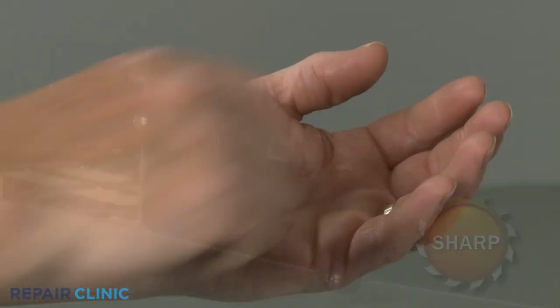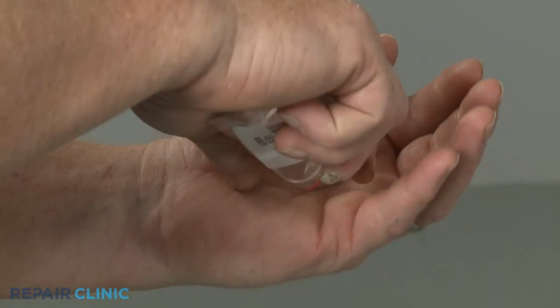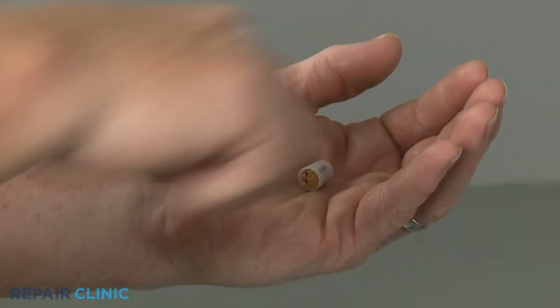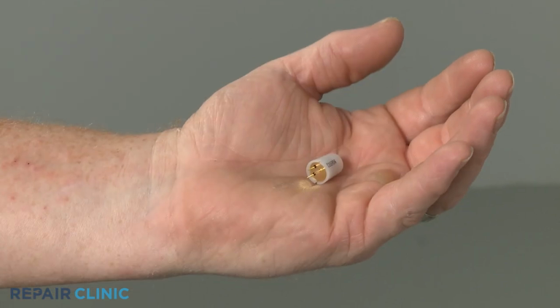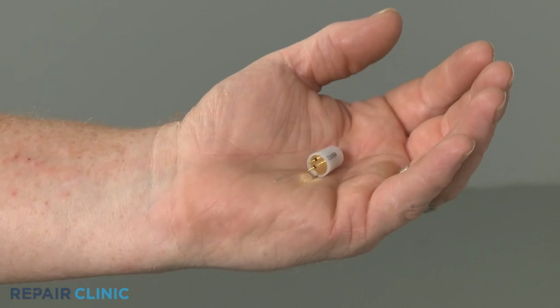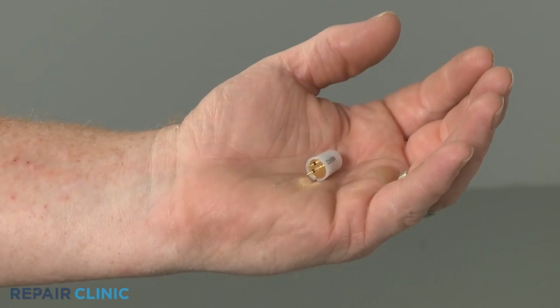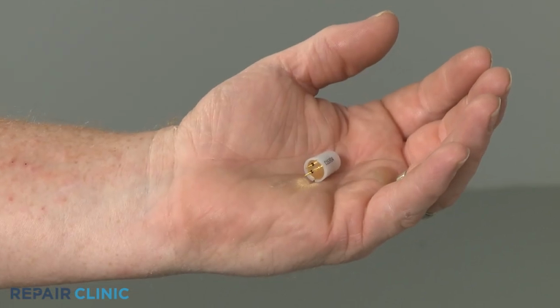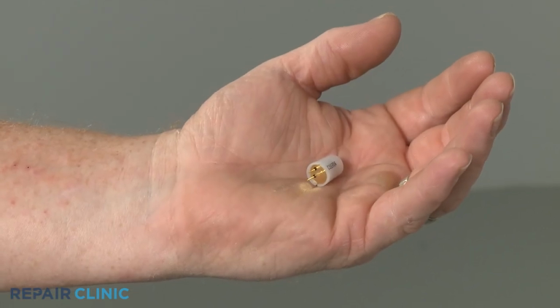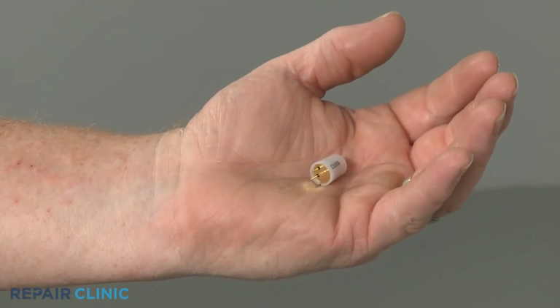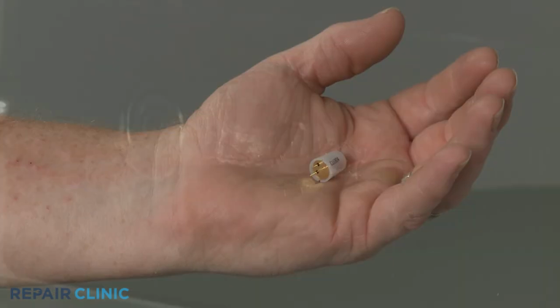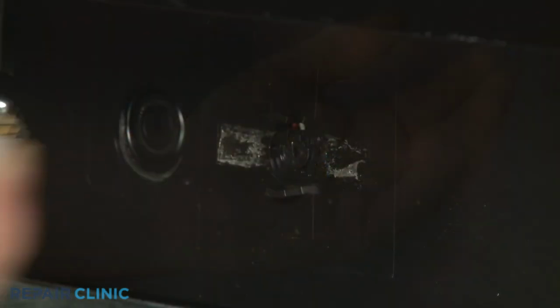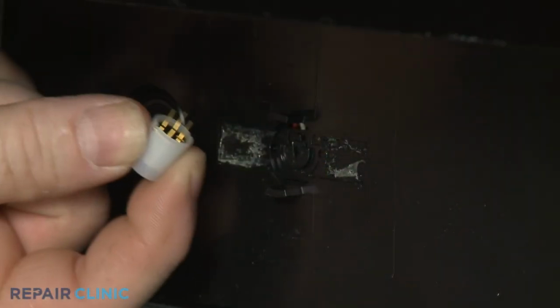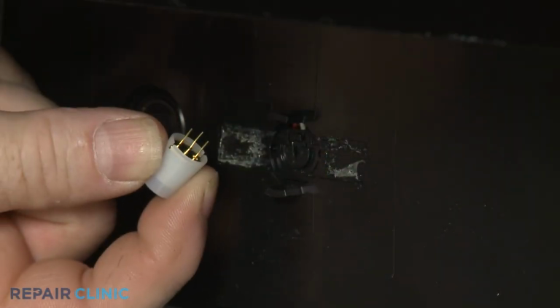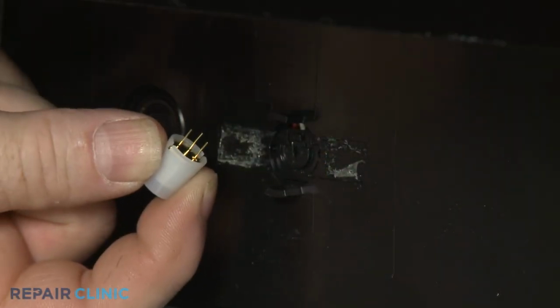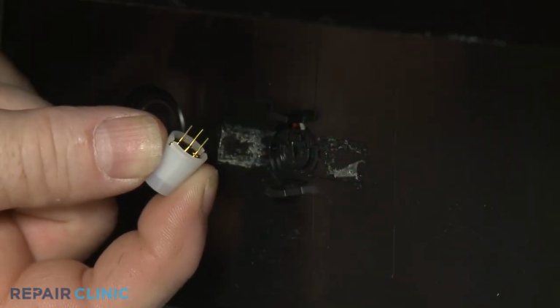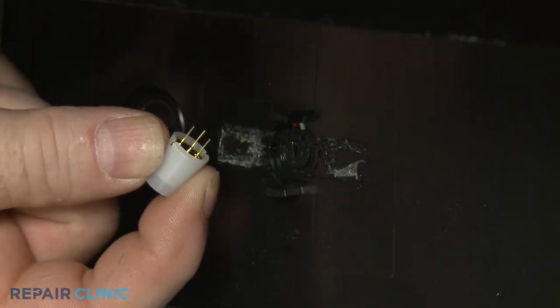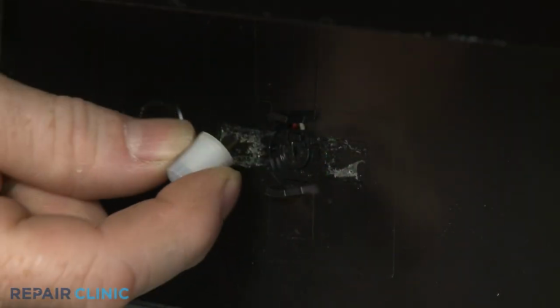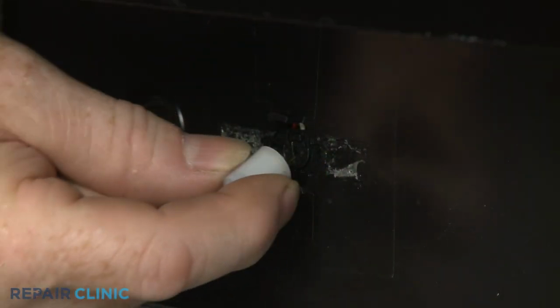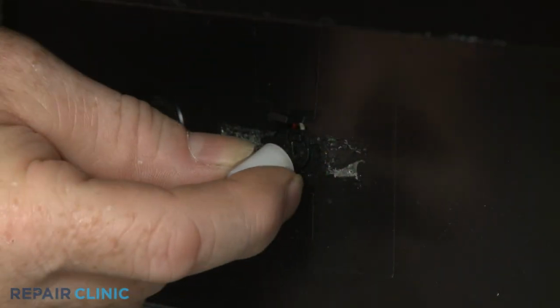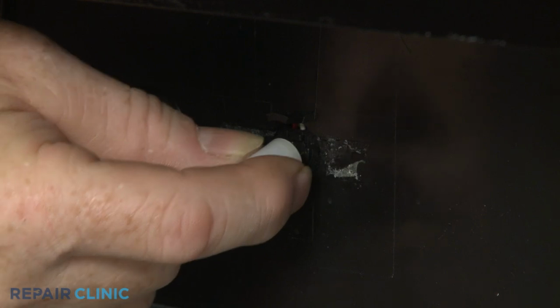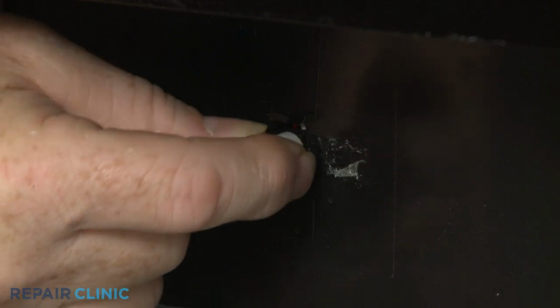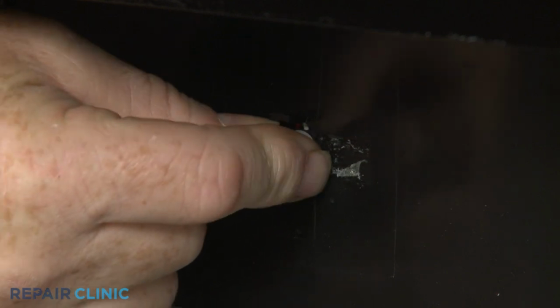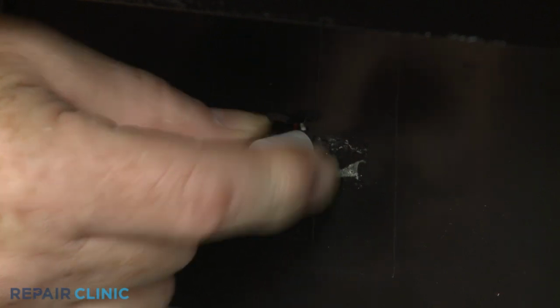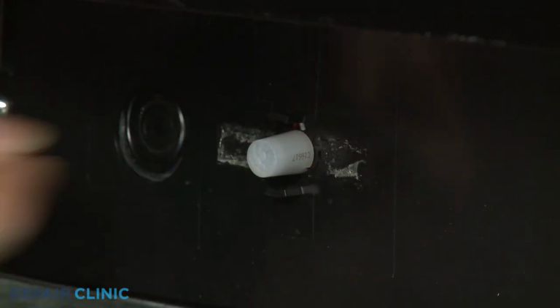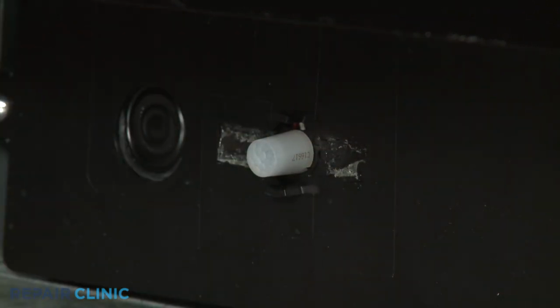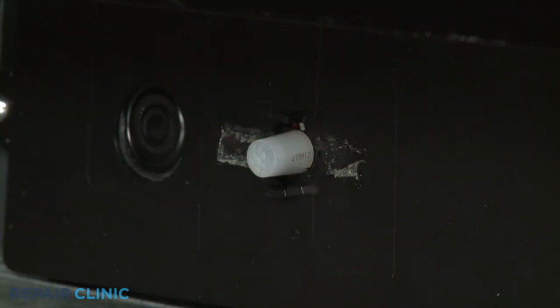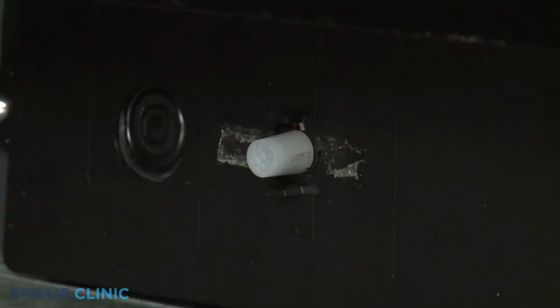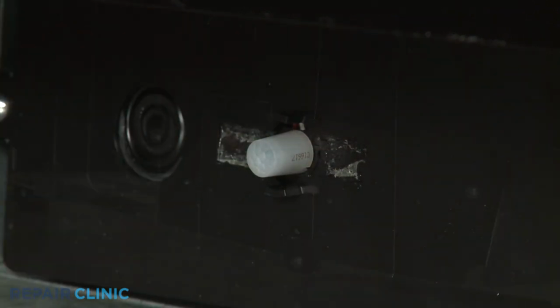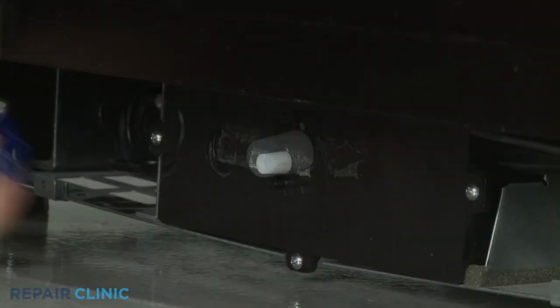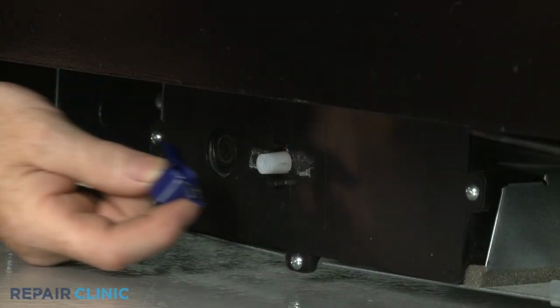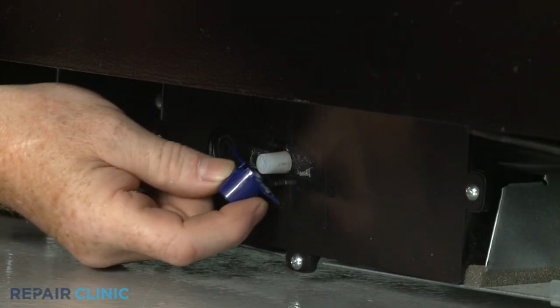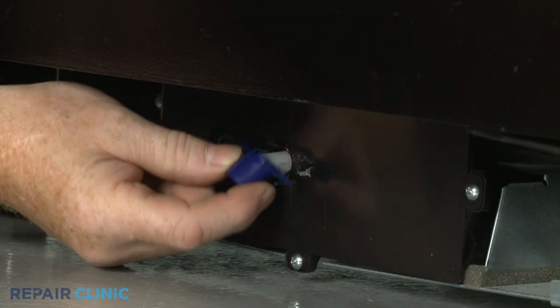Install the new proximity sensor by aligning the sensor pins with the socket holes, then gently push the sensor into place. Snap on the cover.